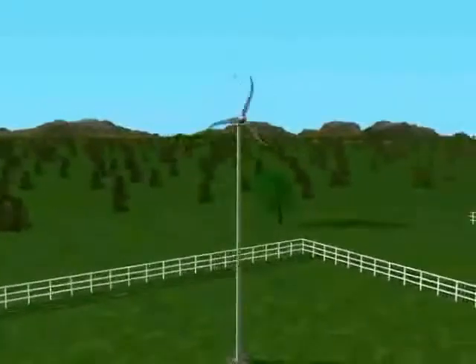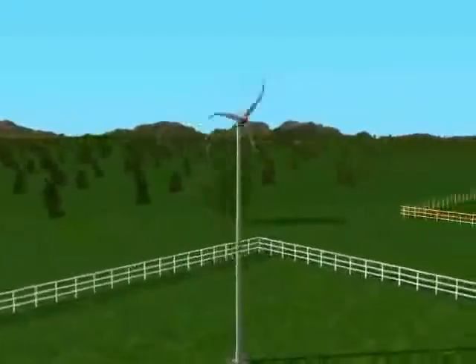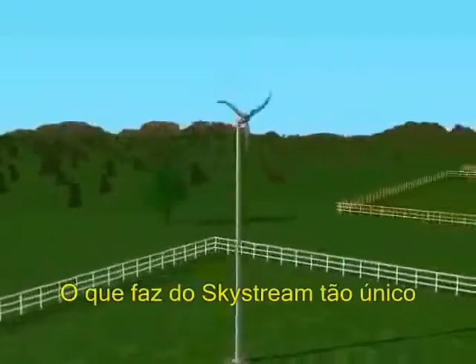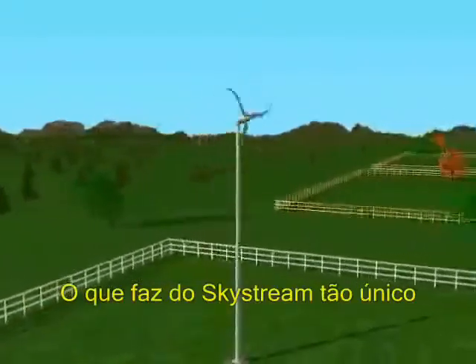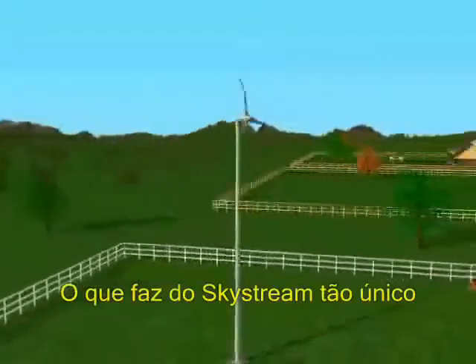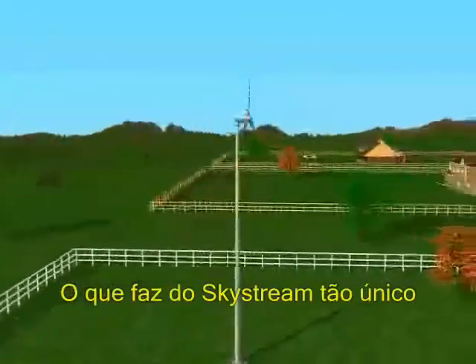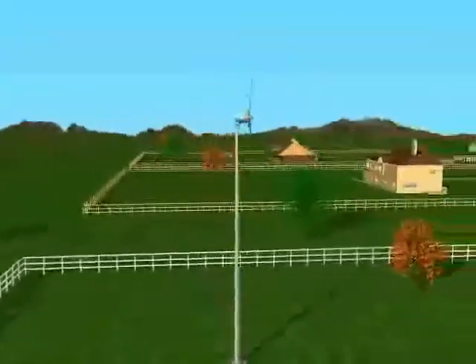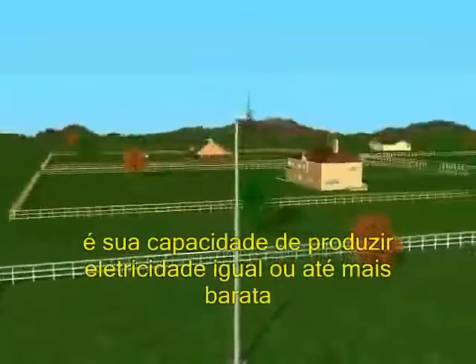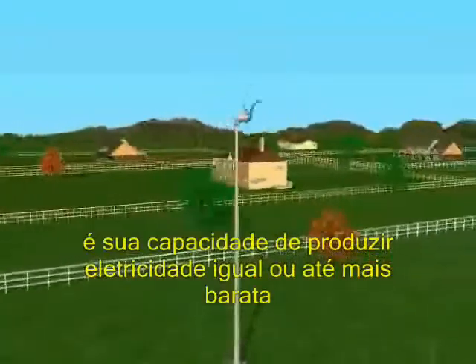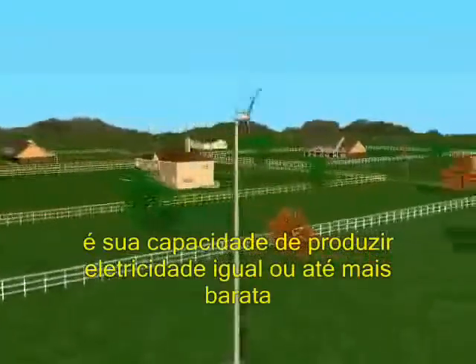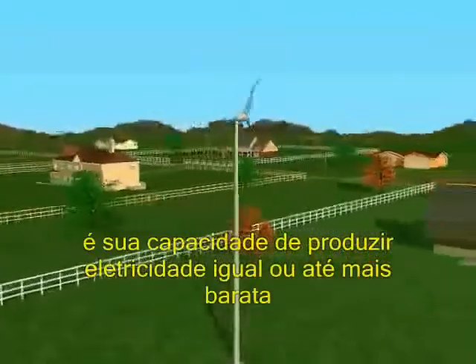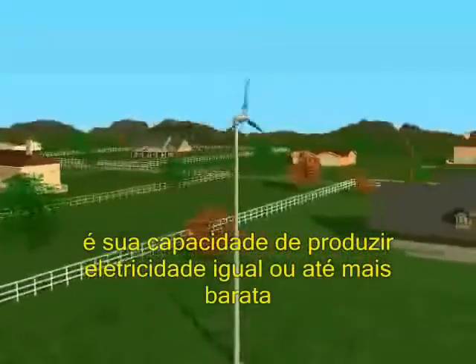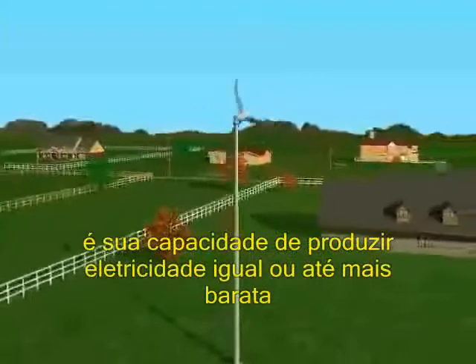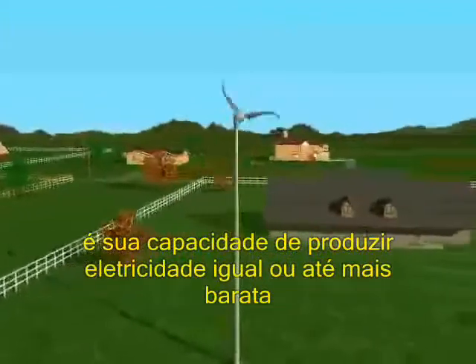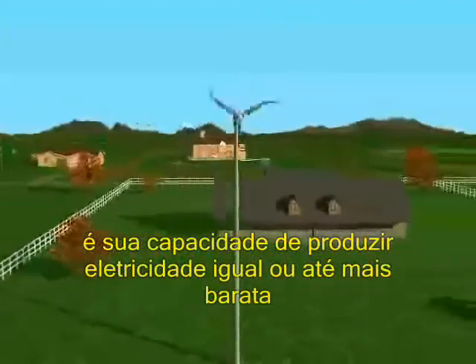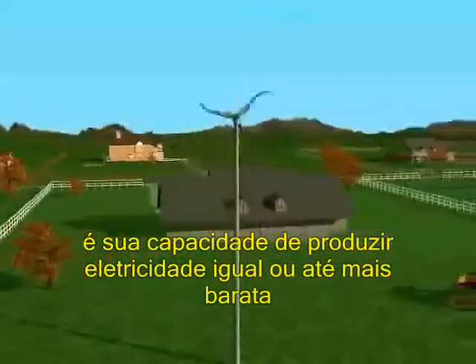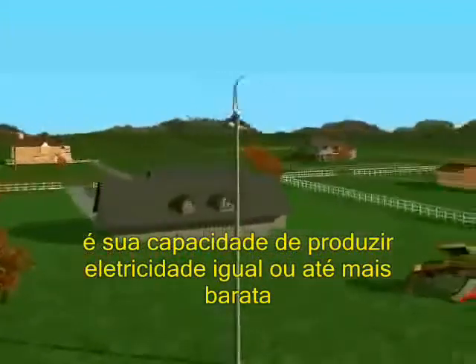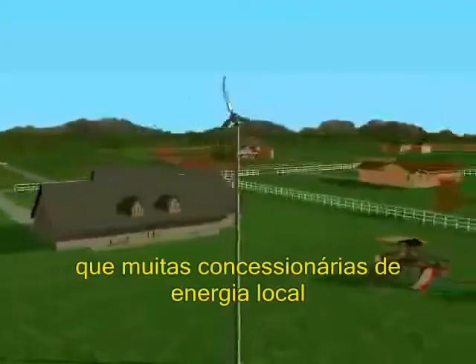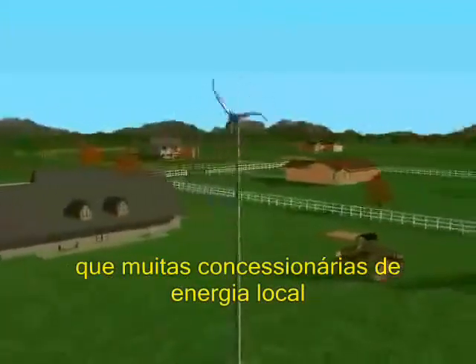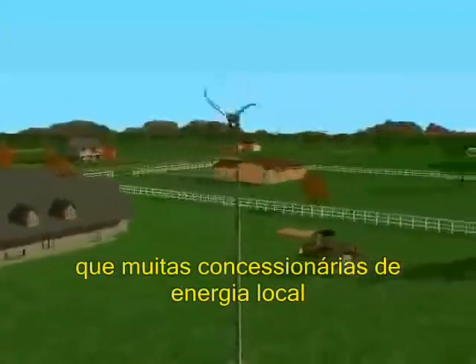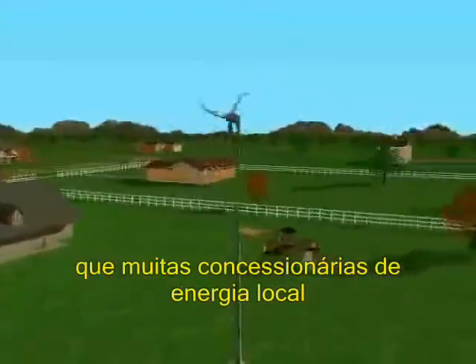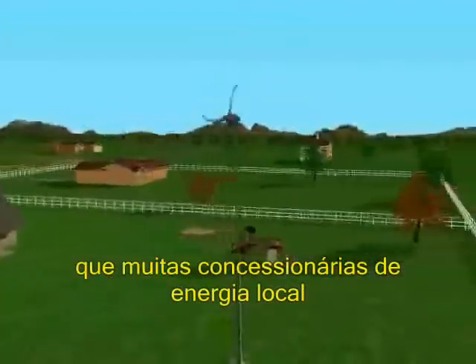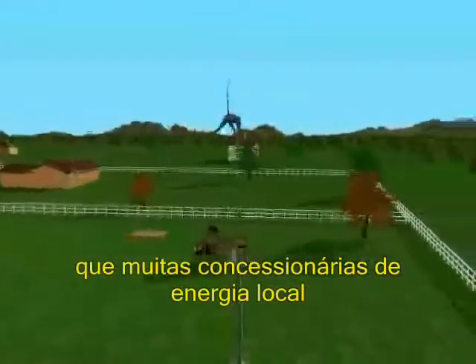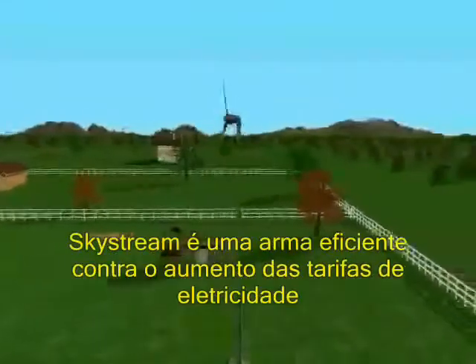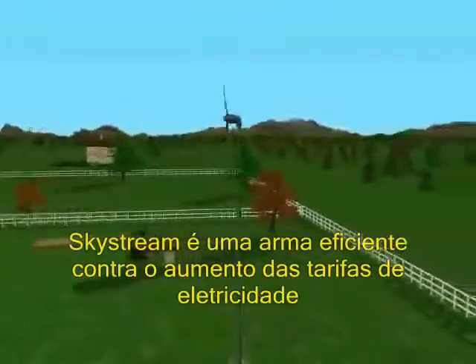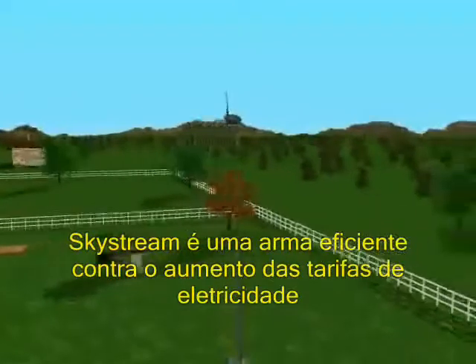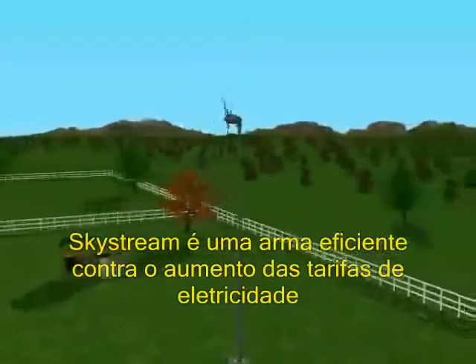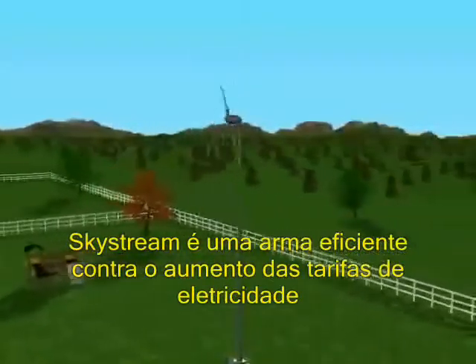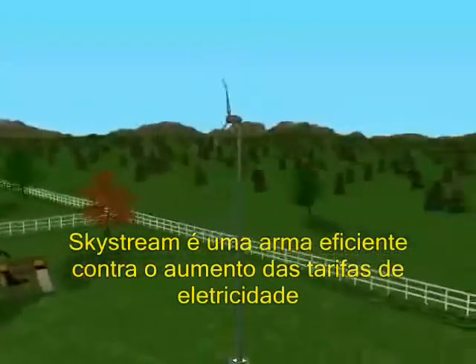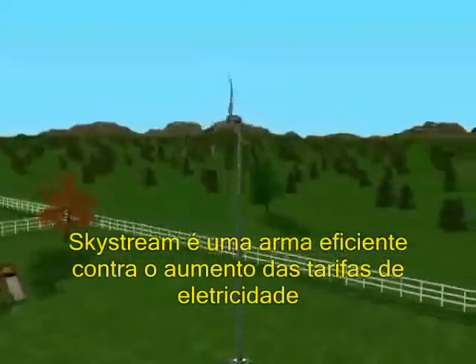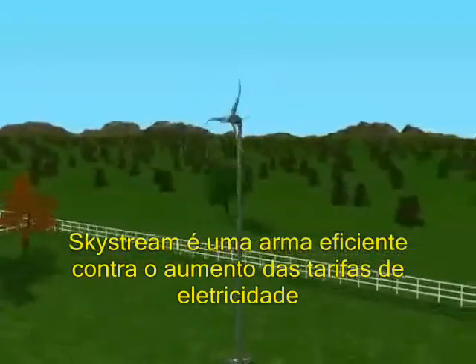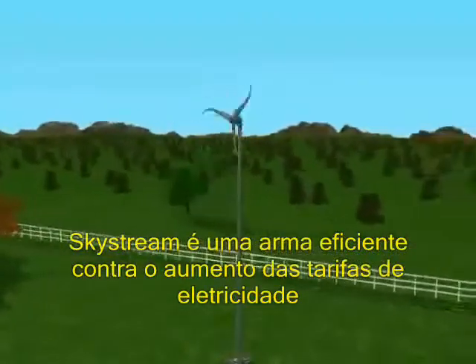What makes Skystream so unique is its ability to produce electricity at a rate equal to or less than many retail utility costs, offering homeowners an option against the ever increasing cost of electricity.